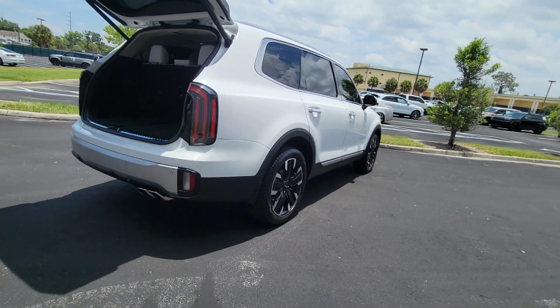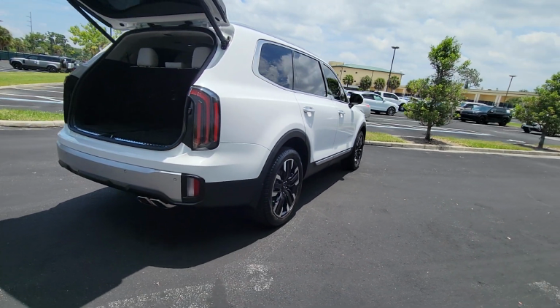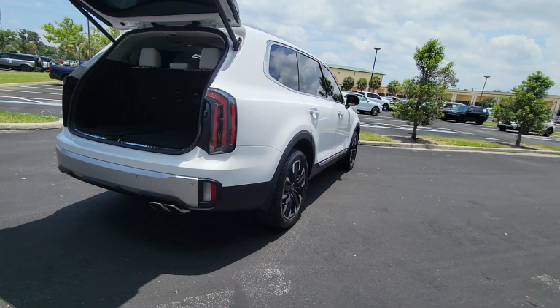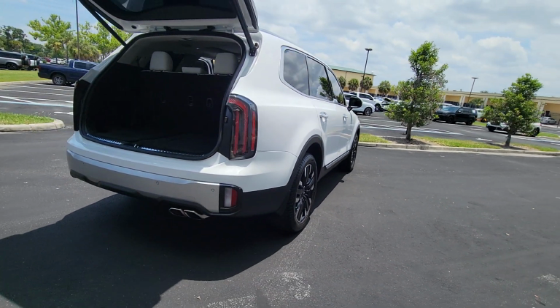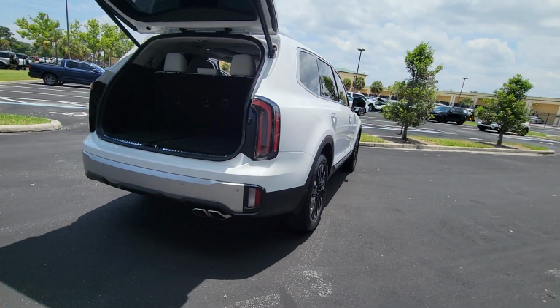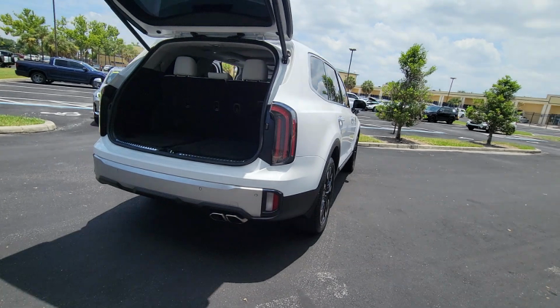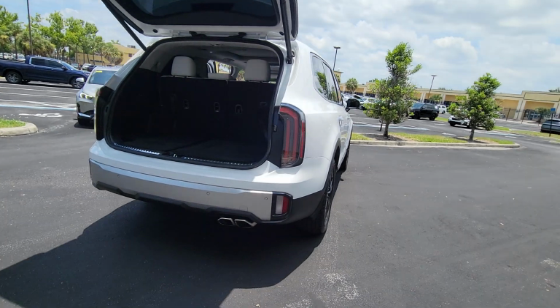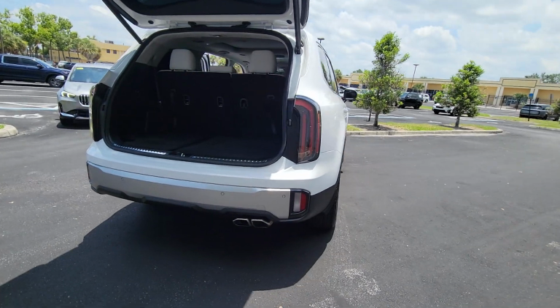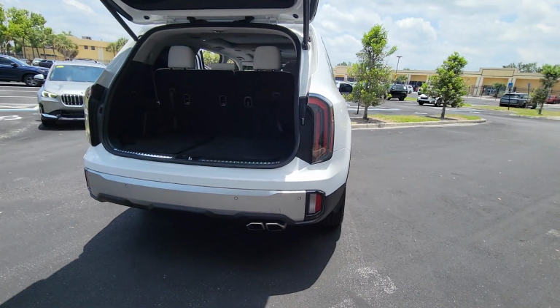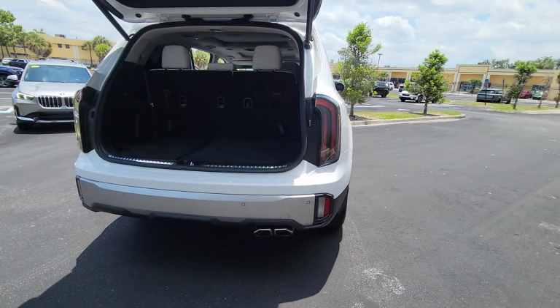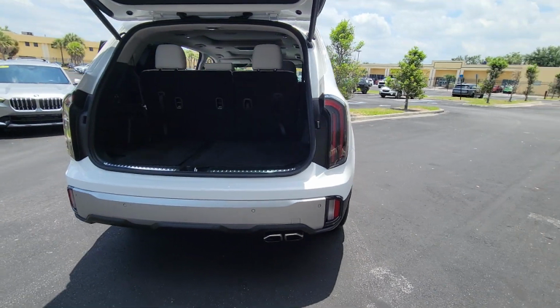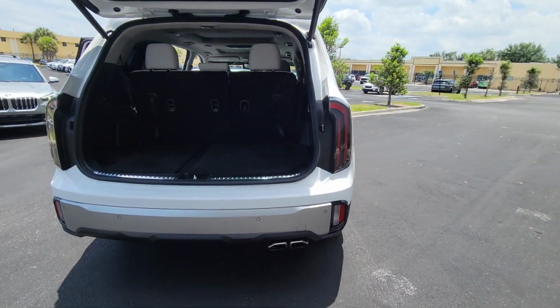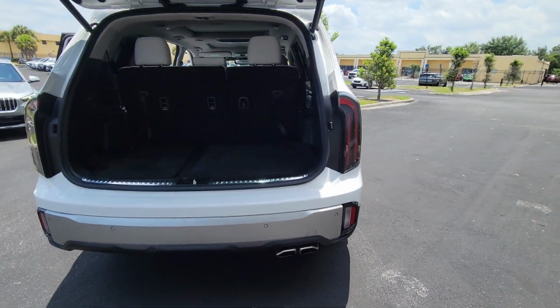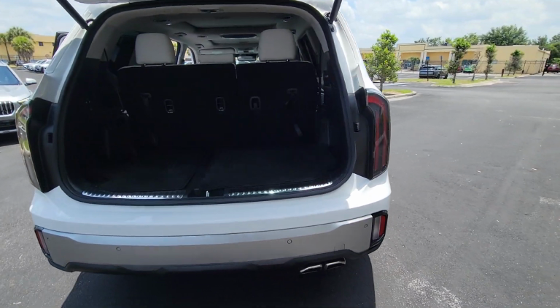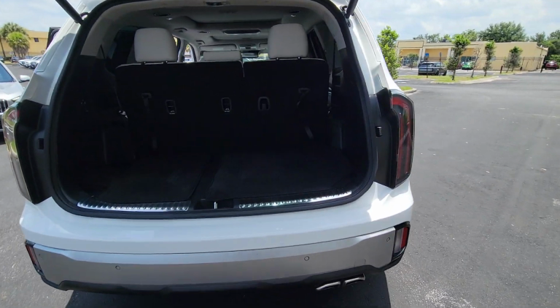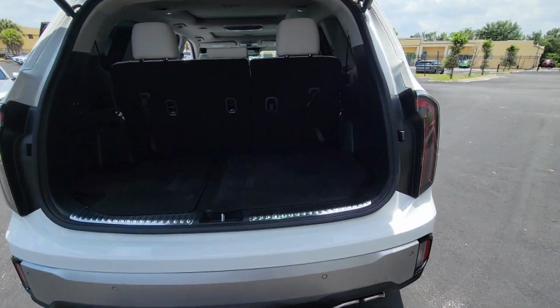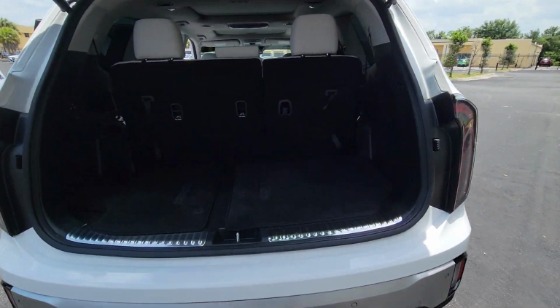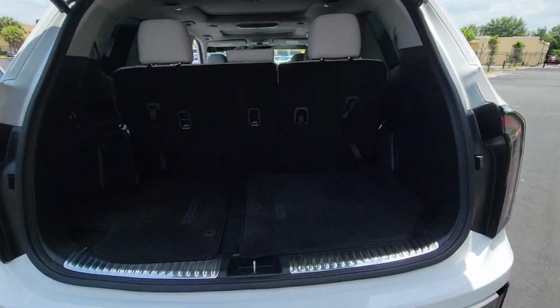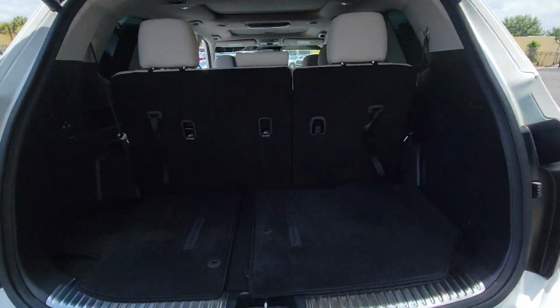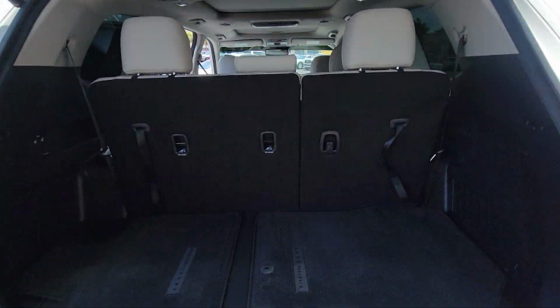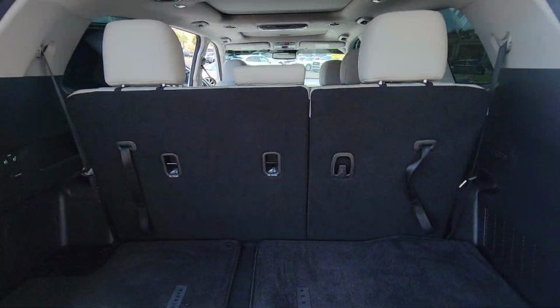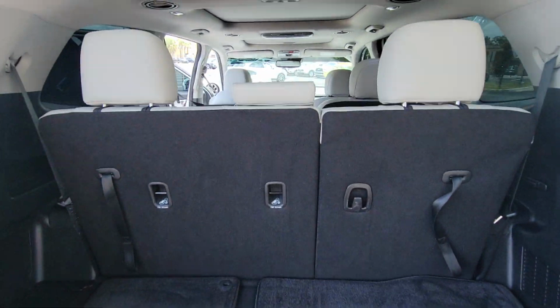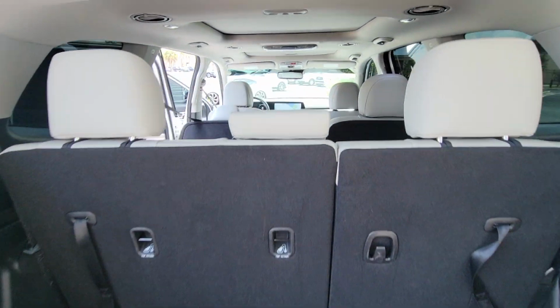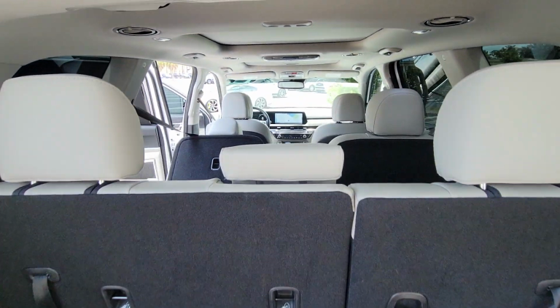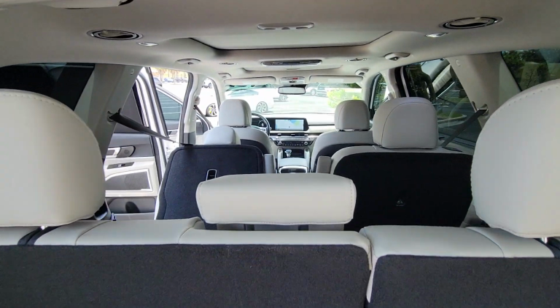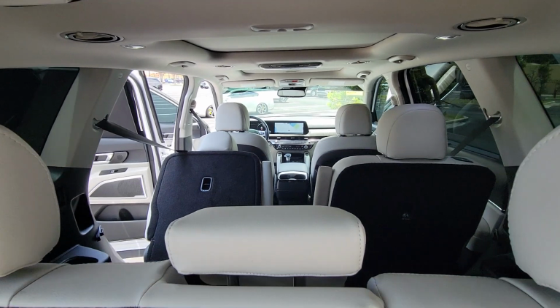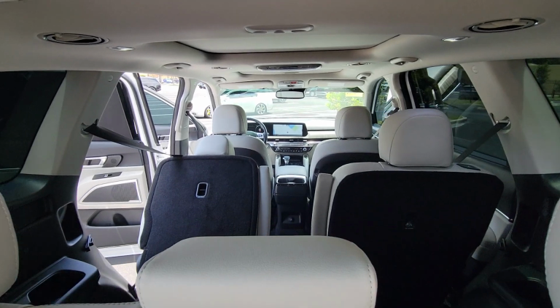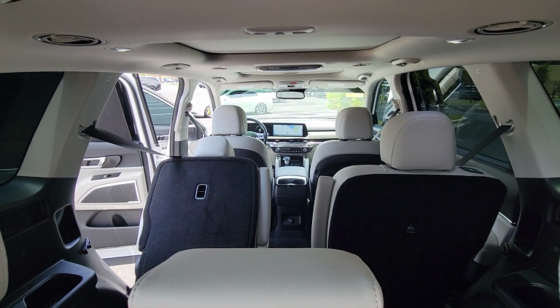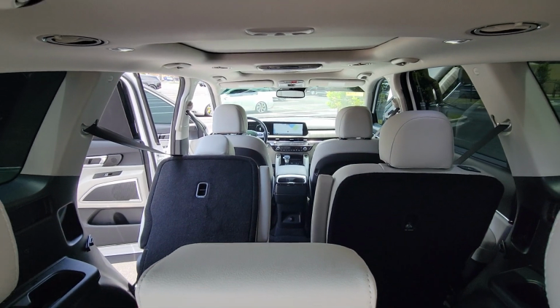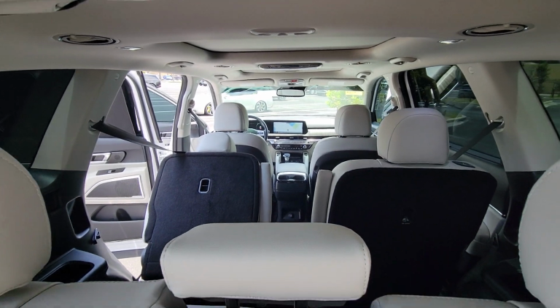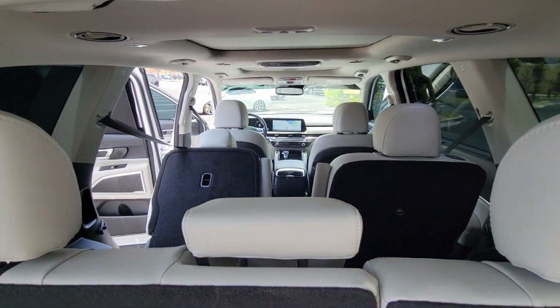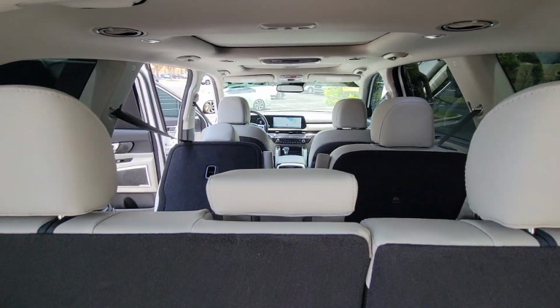You'll love its suite of high-end amenities, powerful performance, and firm, precise ride. These are just some of the great options this vehicle comes with.